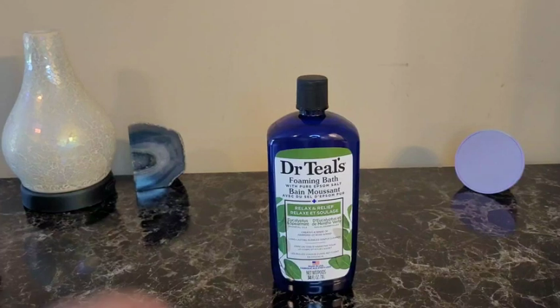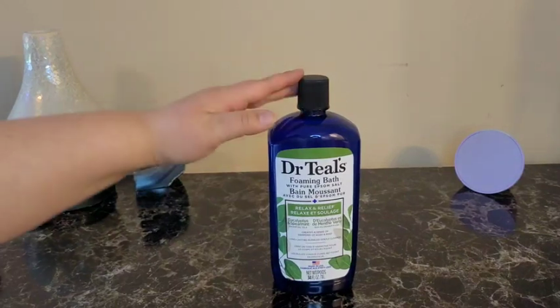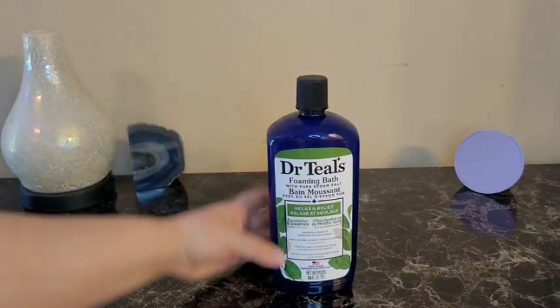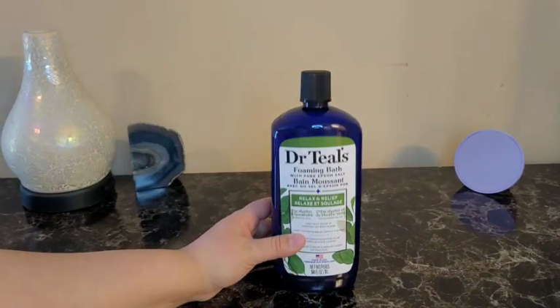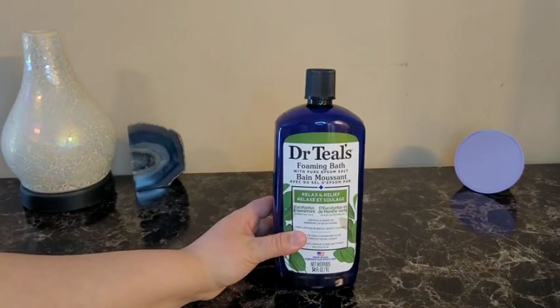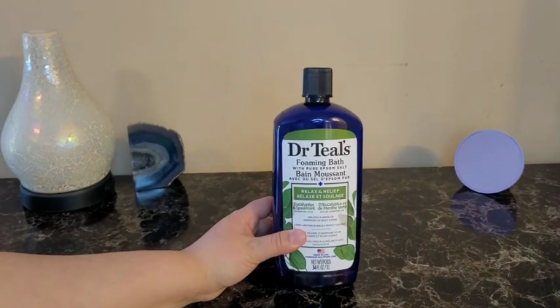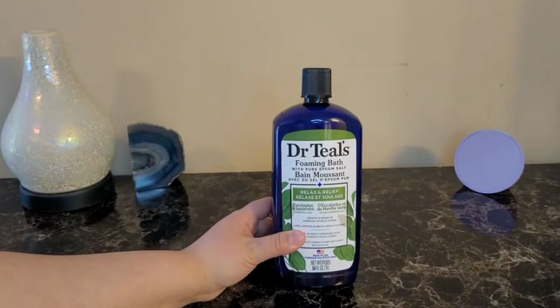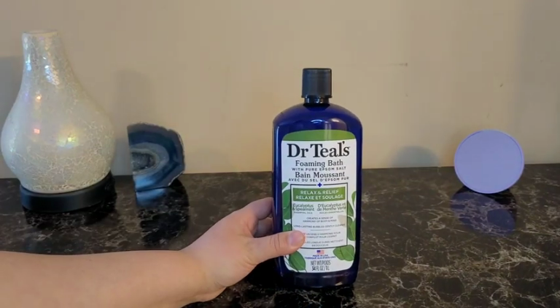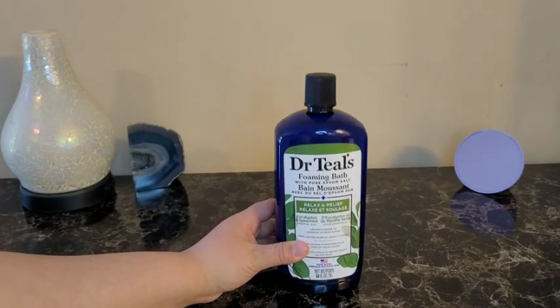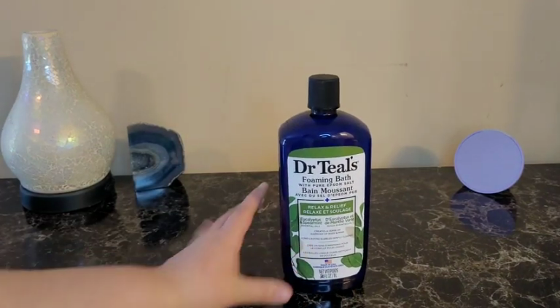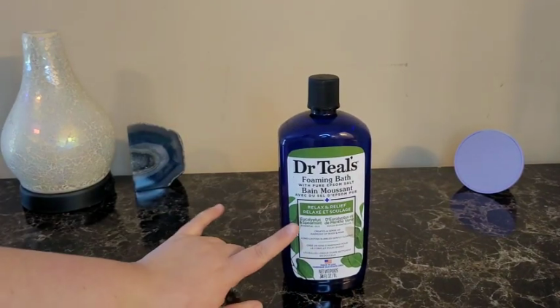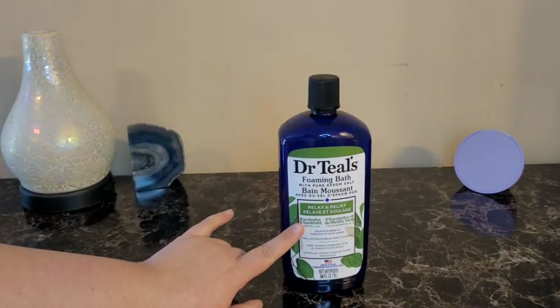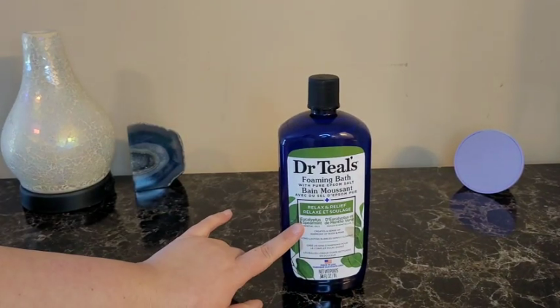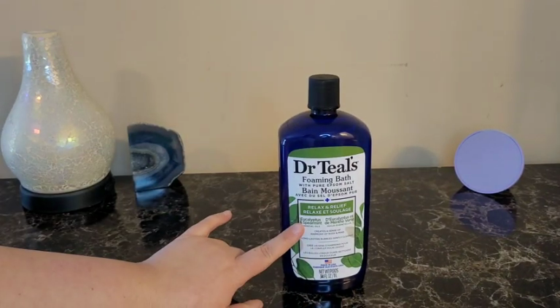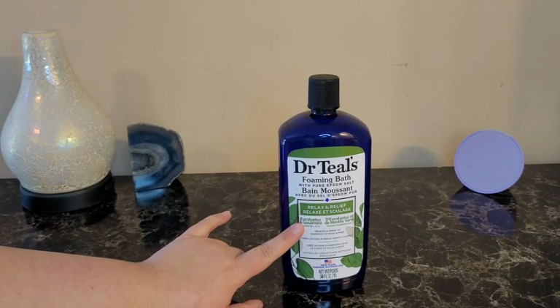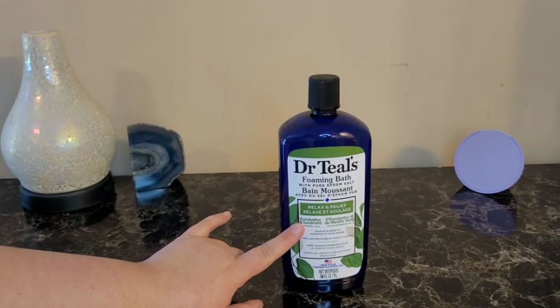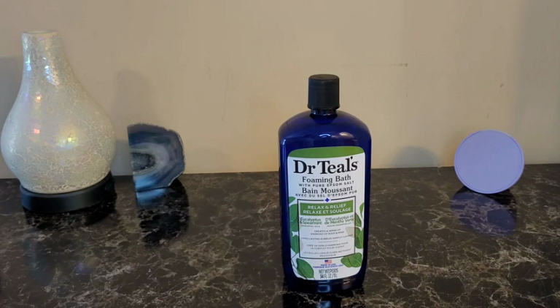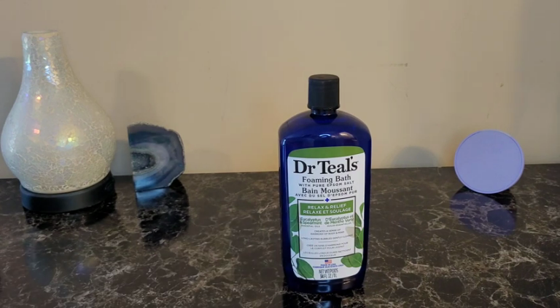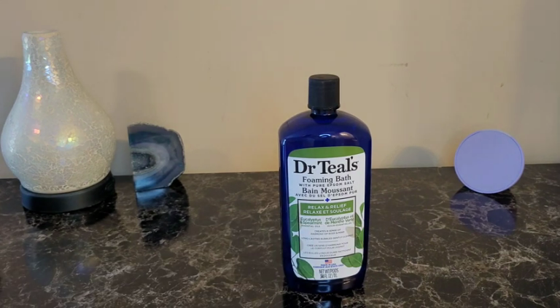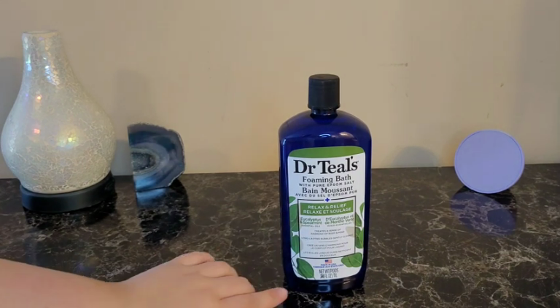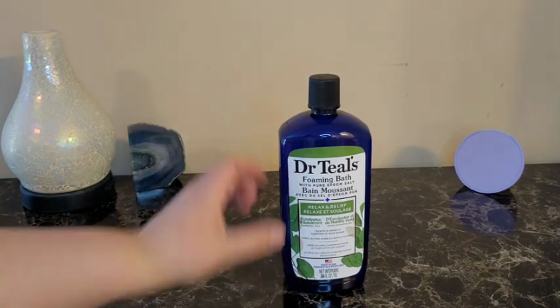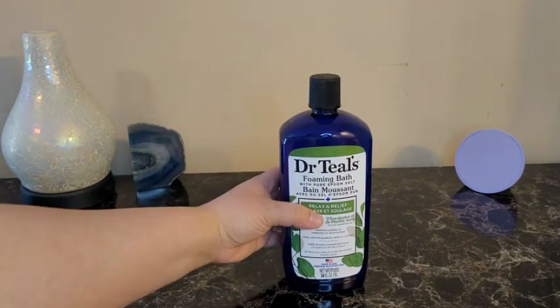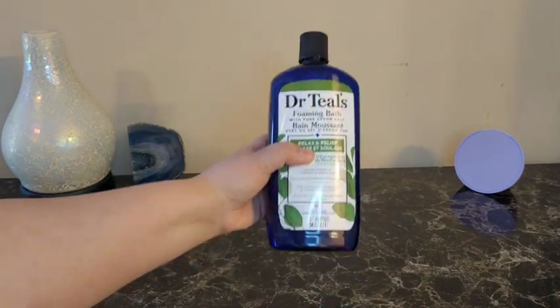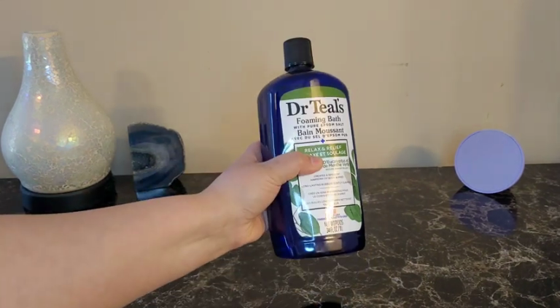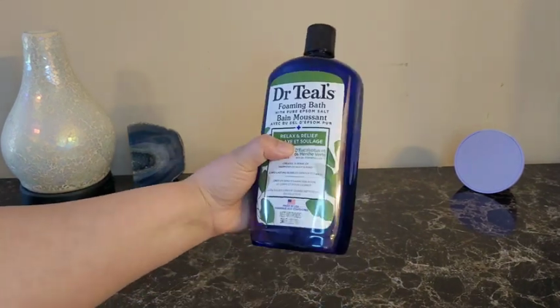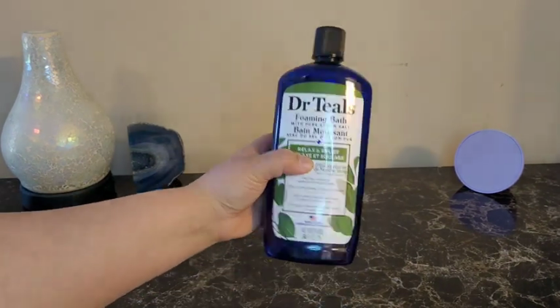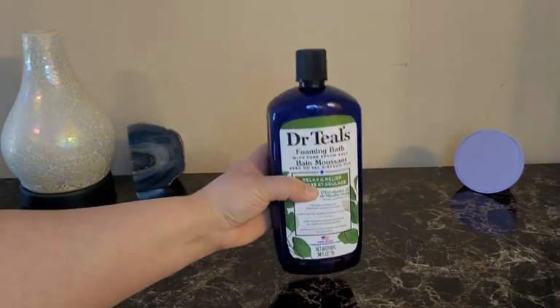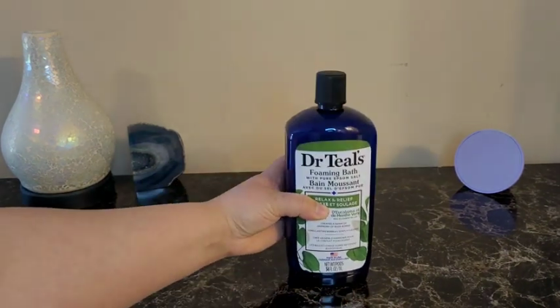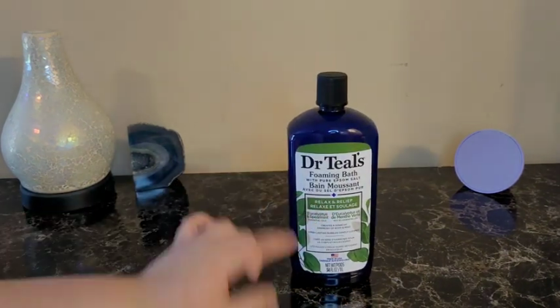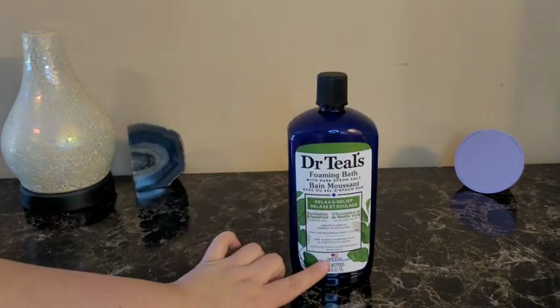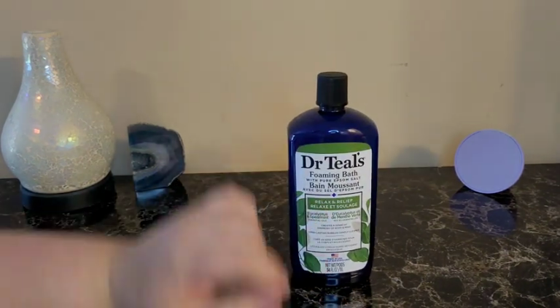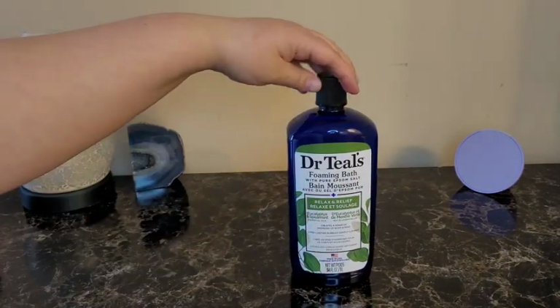Here we have the Dr. Teal's Foaming Bath with Pure Epsom Salts. It has both spearmint and eucalyptus oils in it. This bottle is the 34 ounce or 1 liter. It is made in the US.